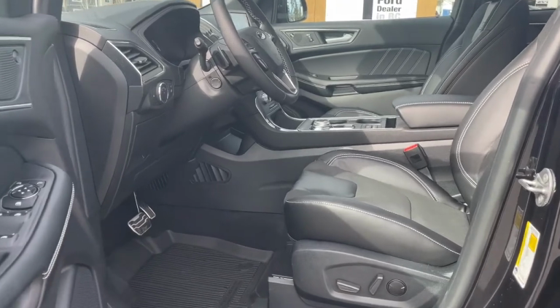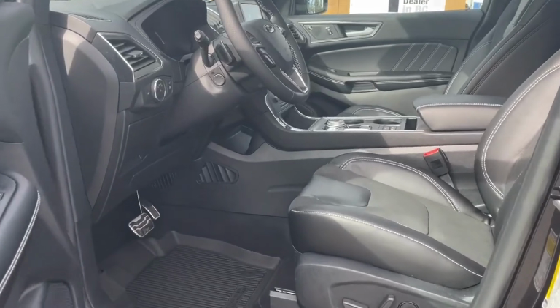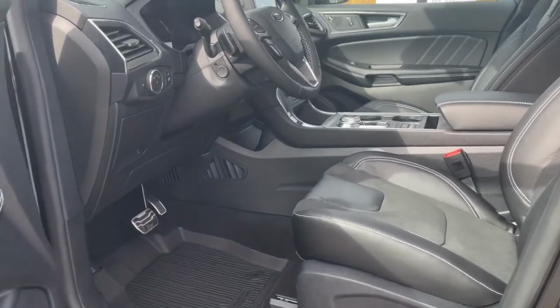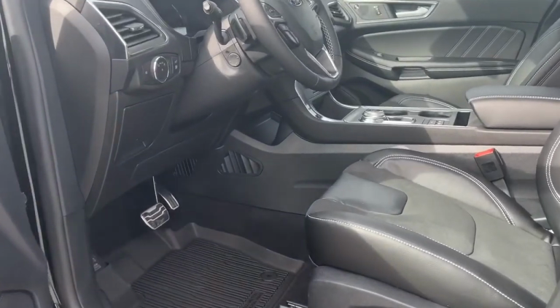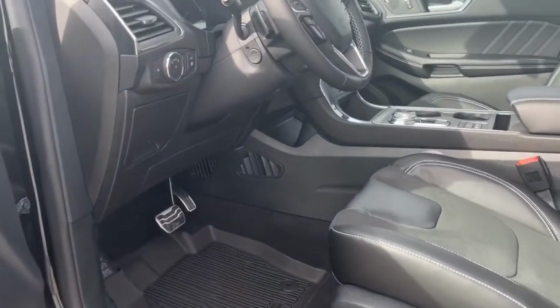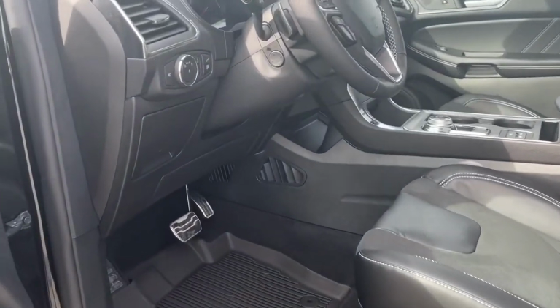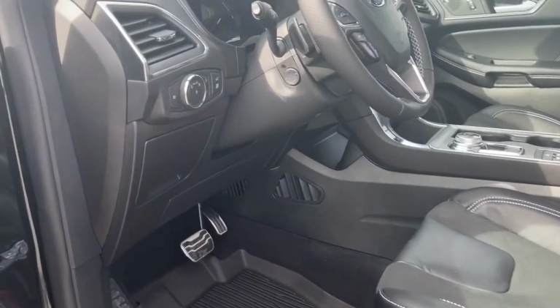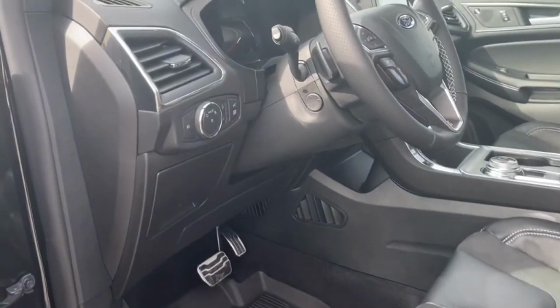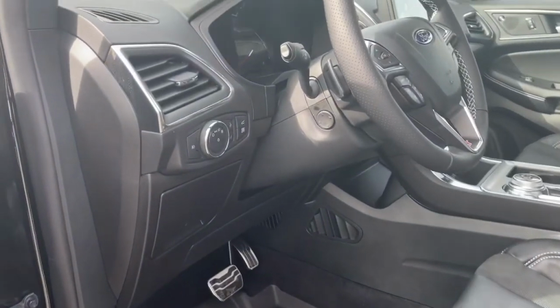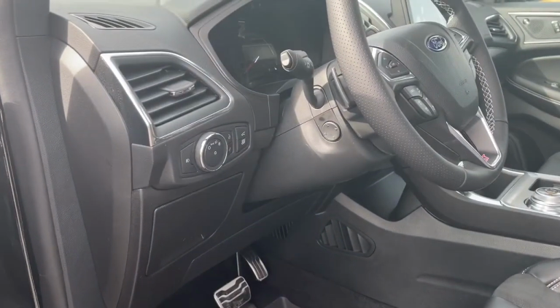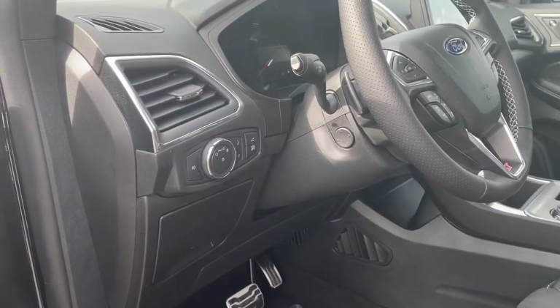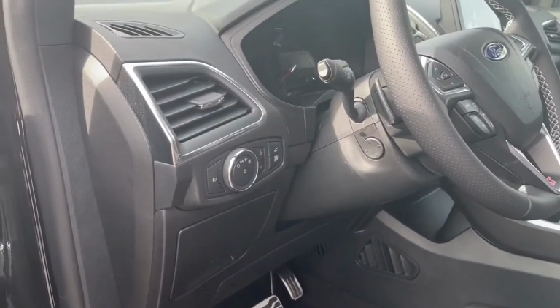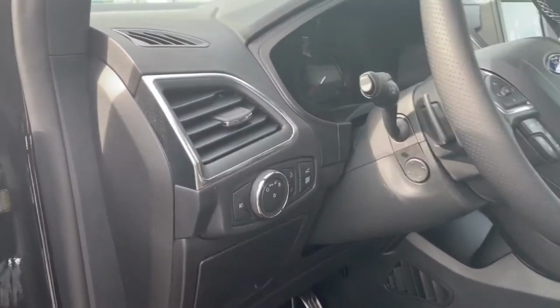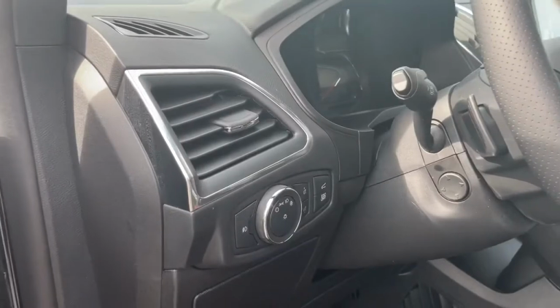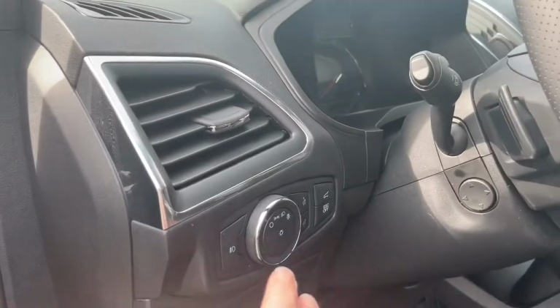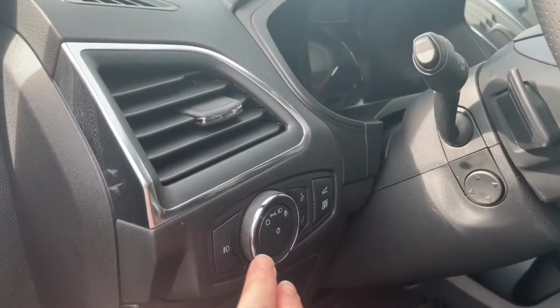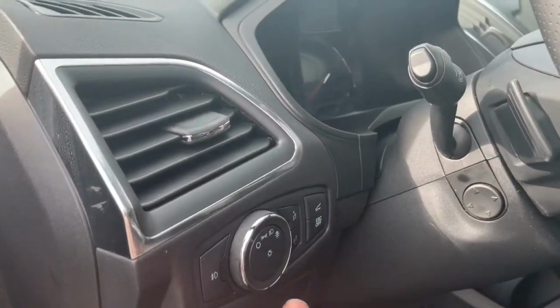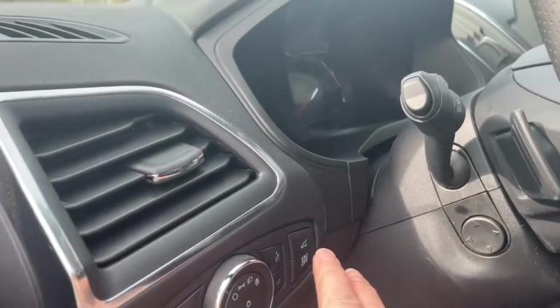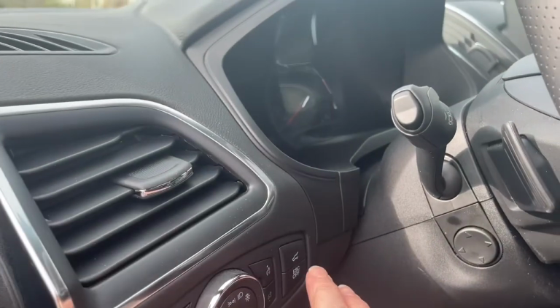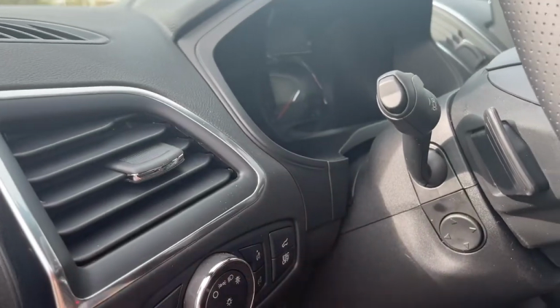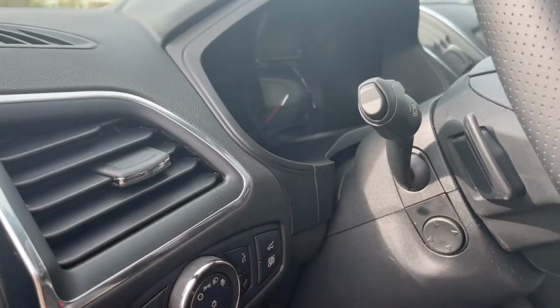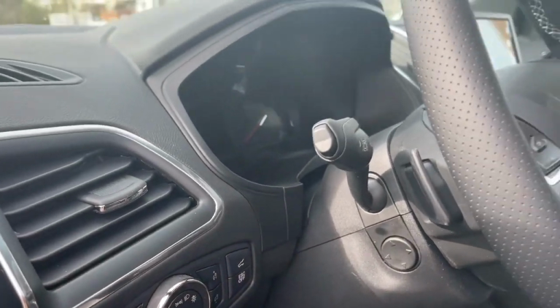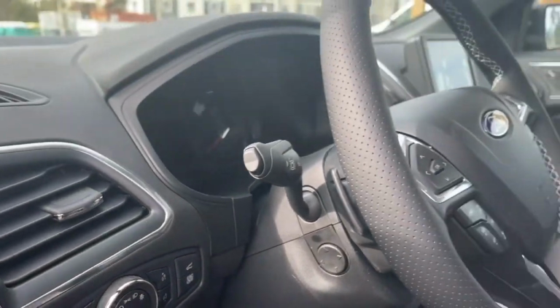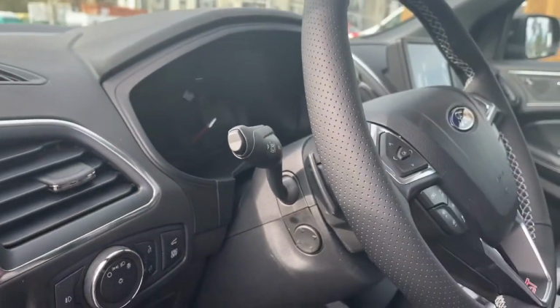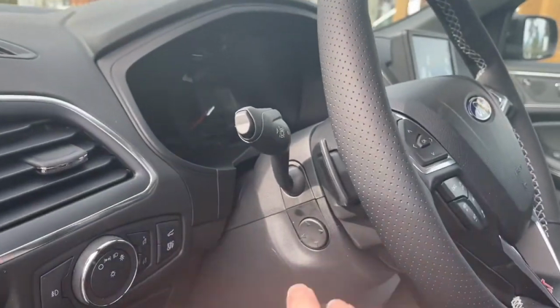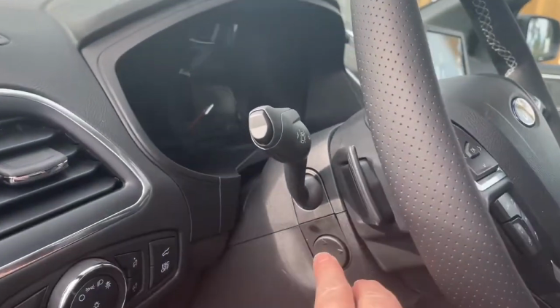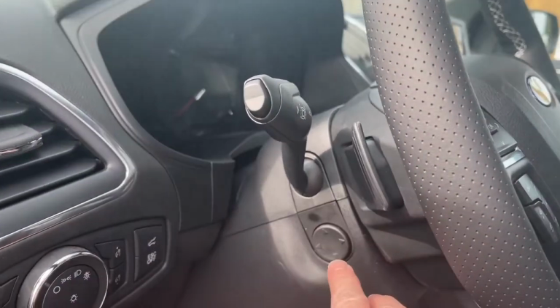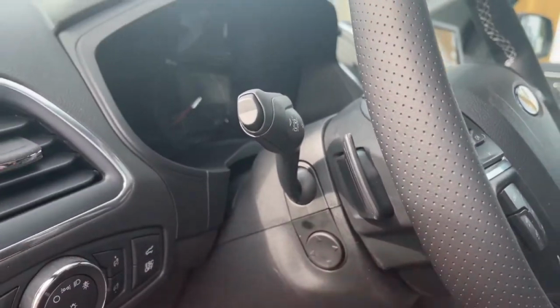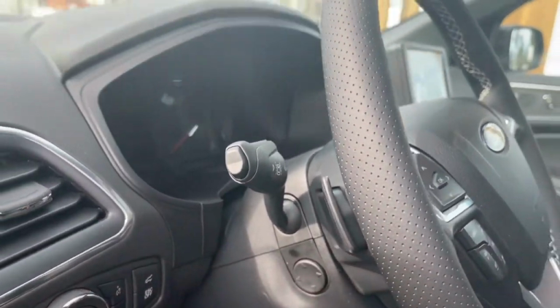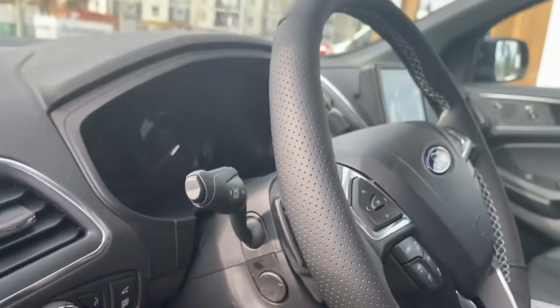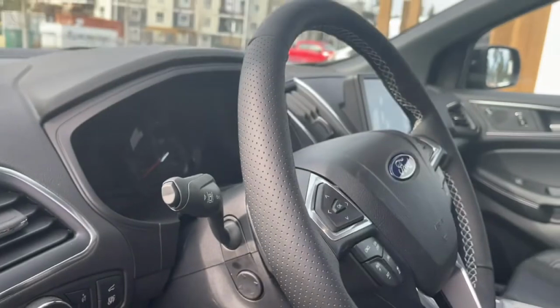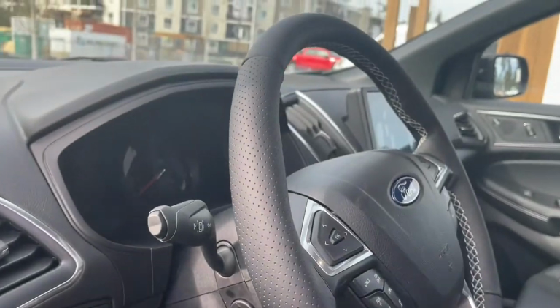You have these nice all-weather mats on the floor and it also comes with carpeted mats. There's your lighting controls, liftgate release, and you also have power tilt and telescoping steering wheel.